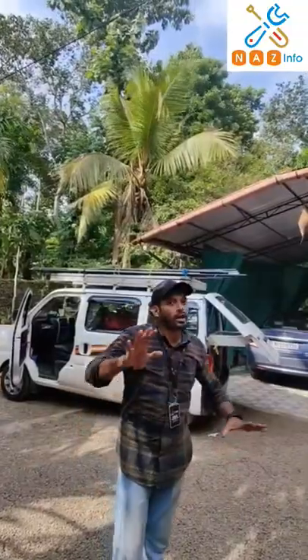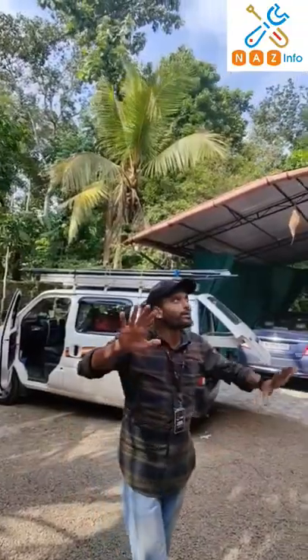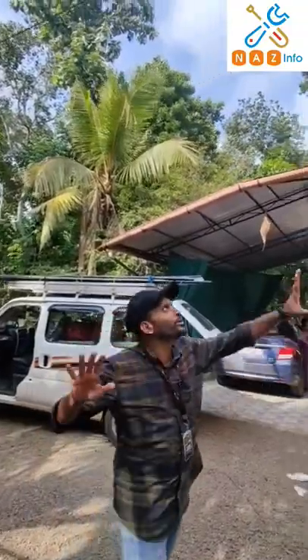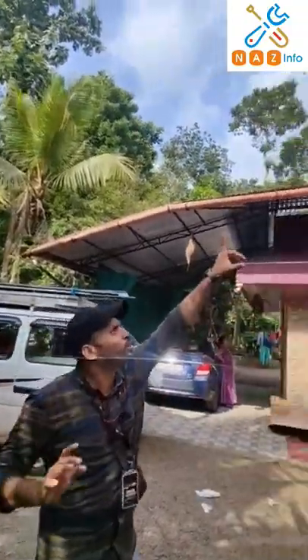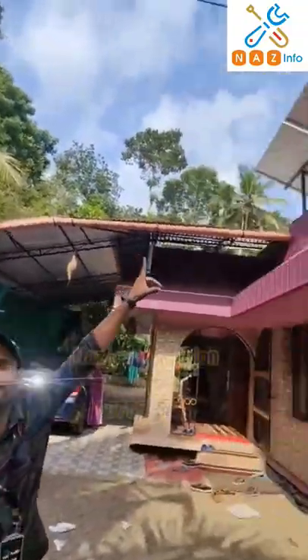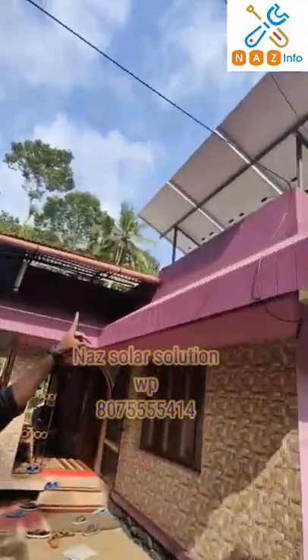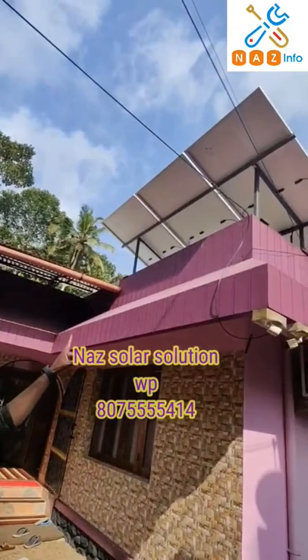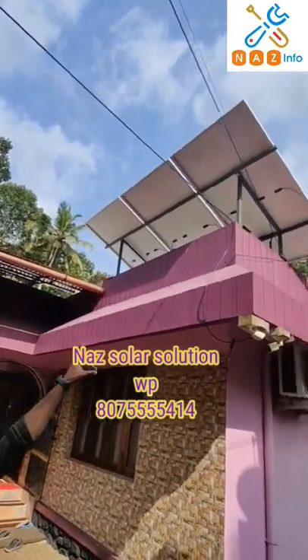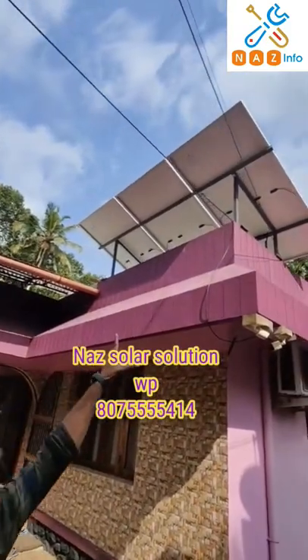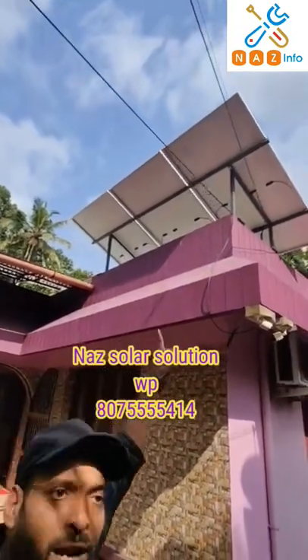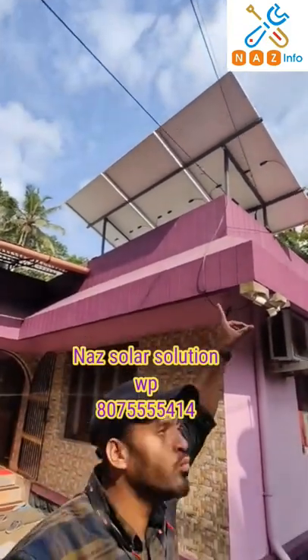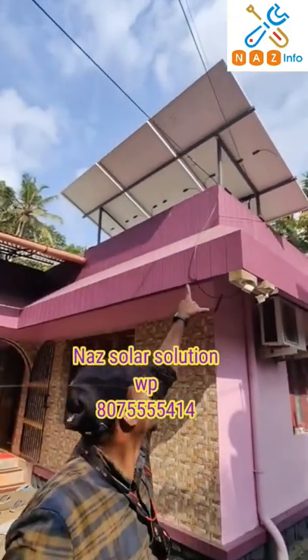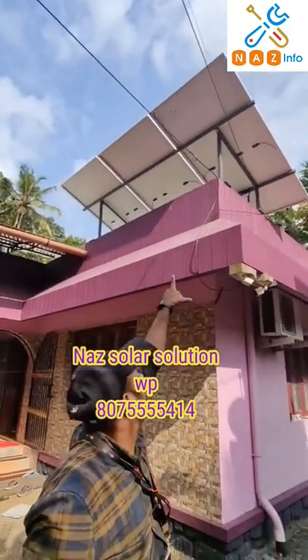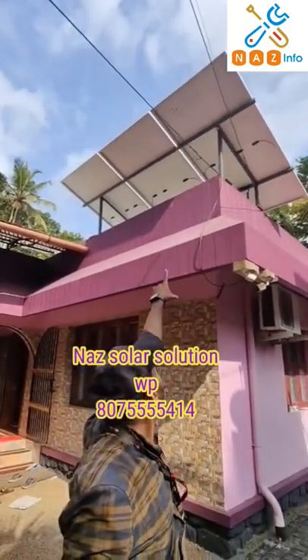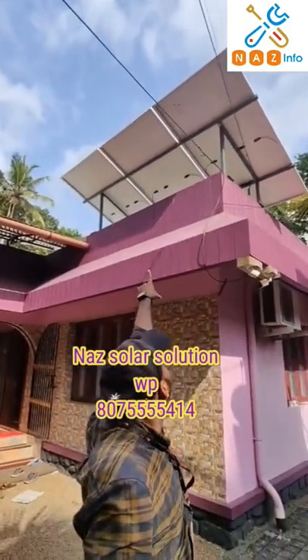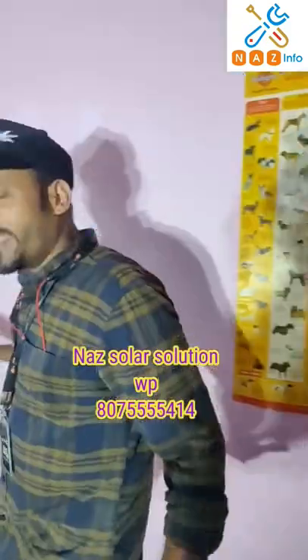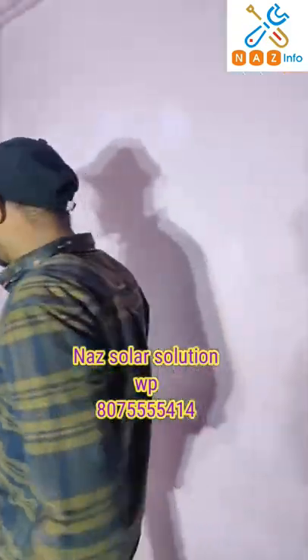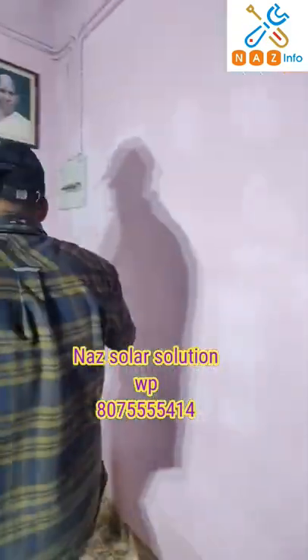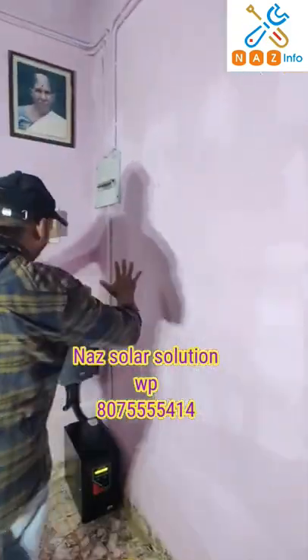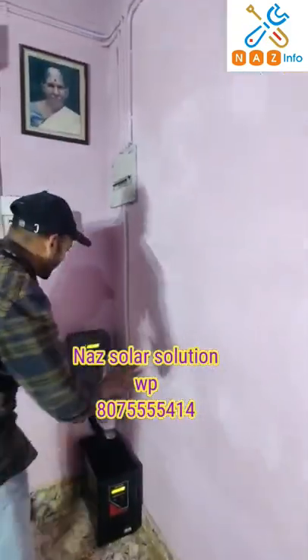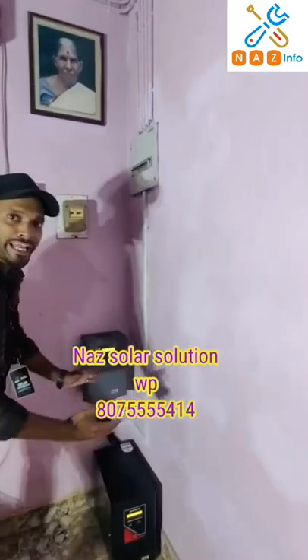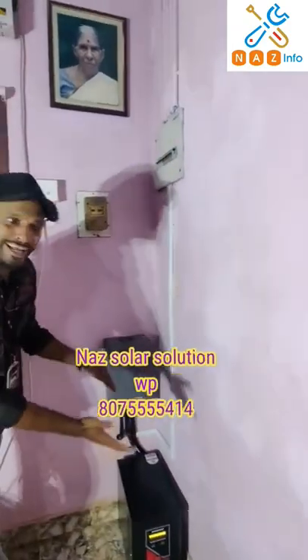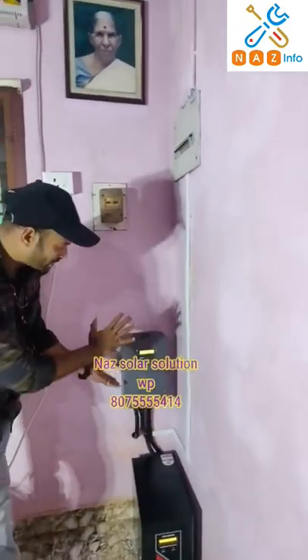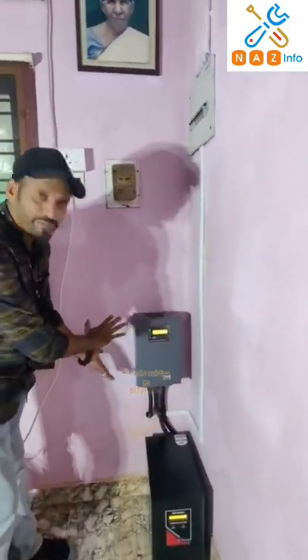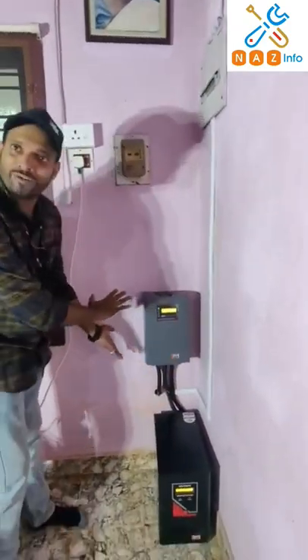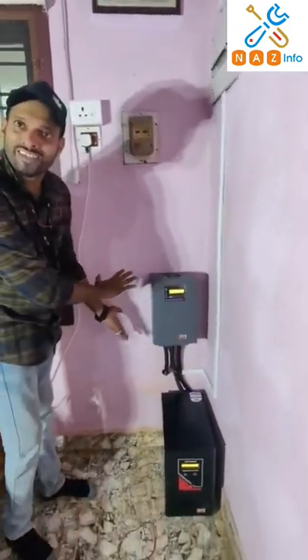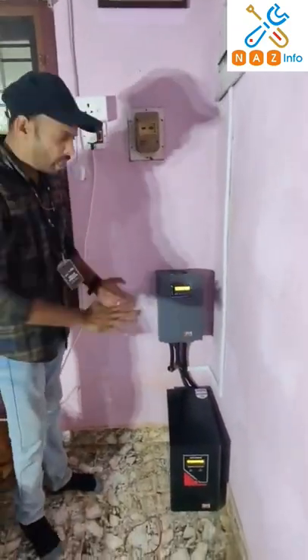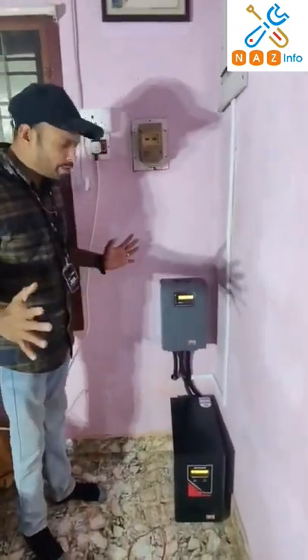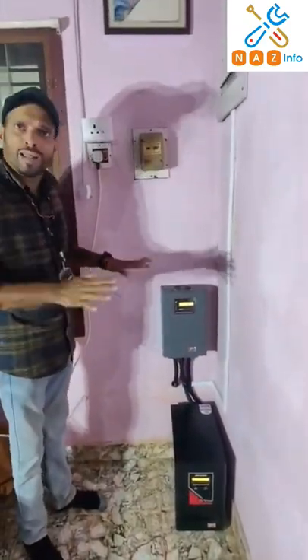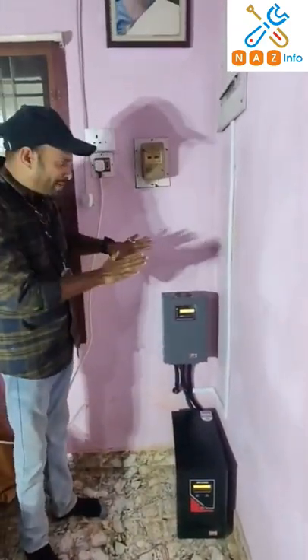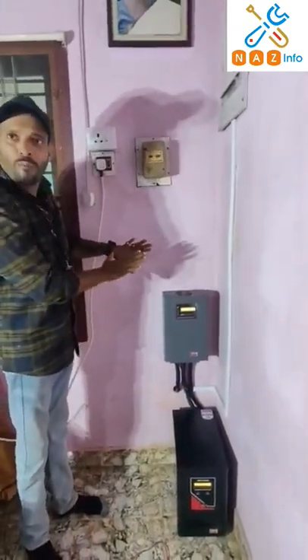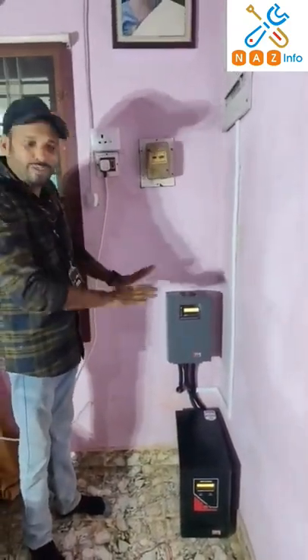We are going to install a 3KW in the room. We have got 3KW and 2KW units in the room. It's a simple battery — we are going to open it.